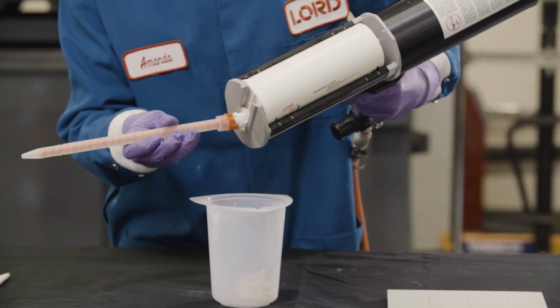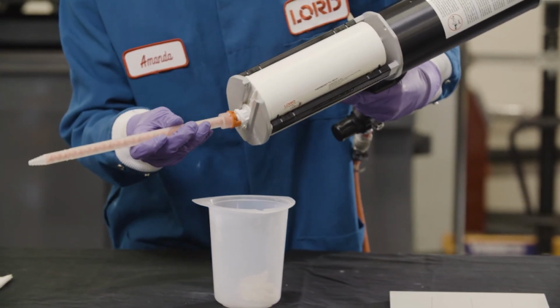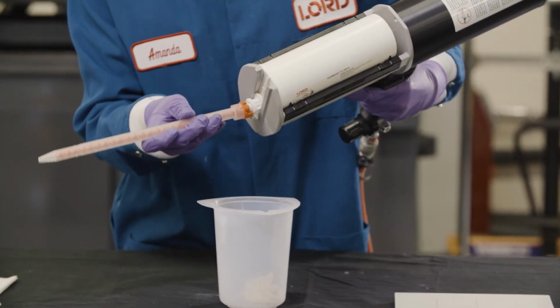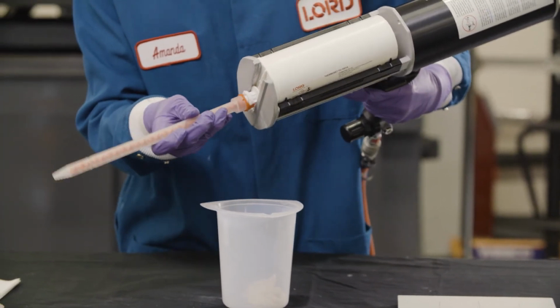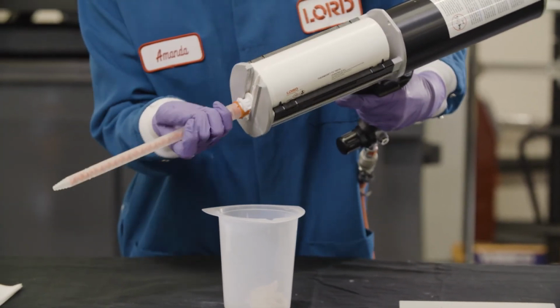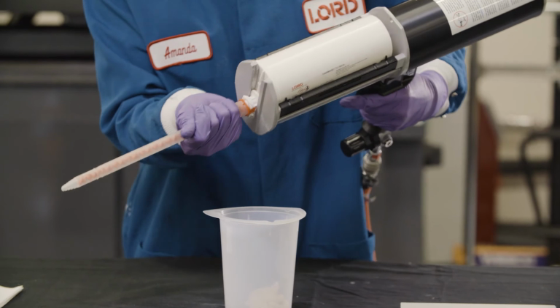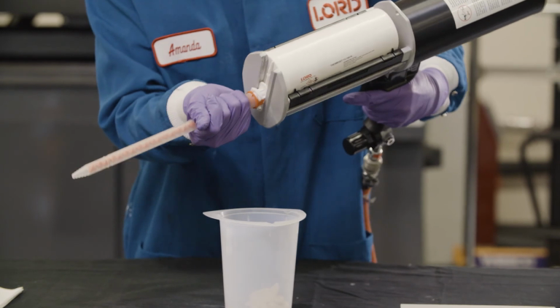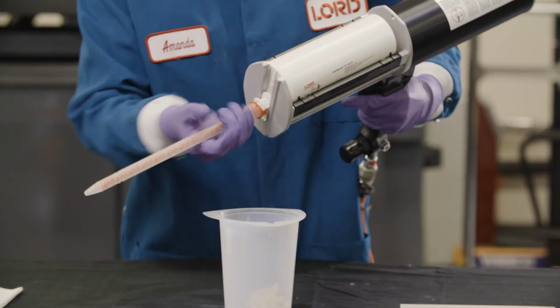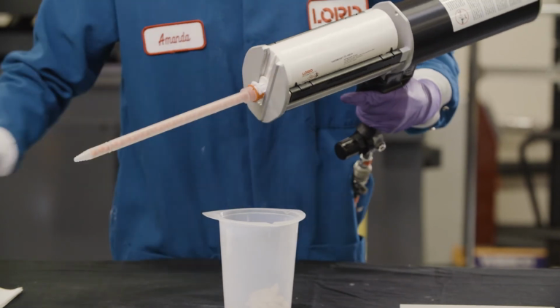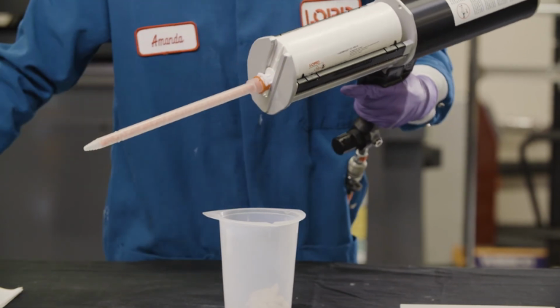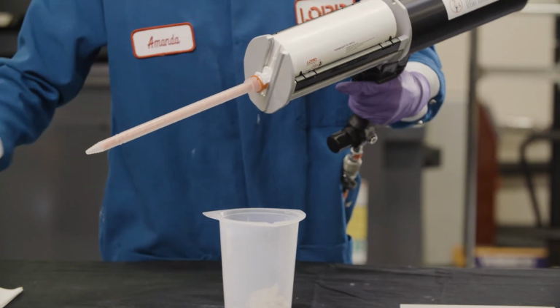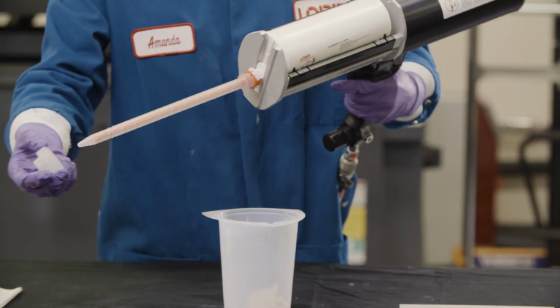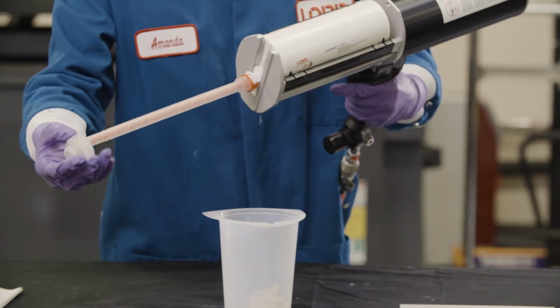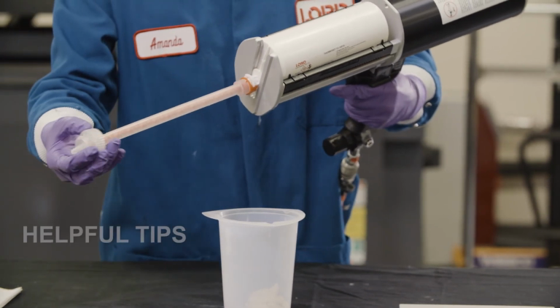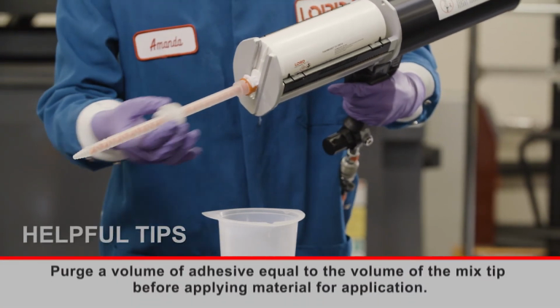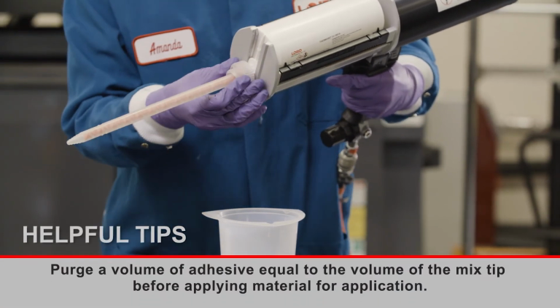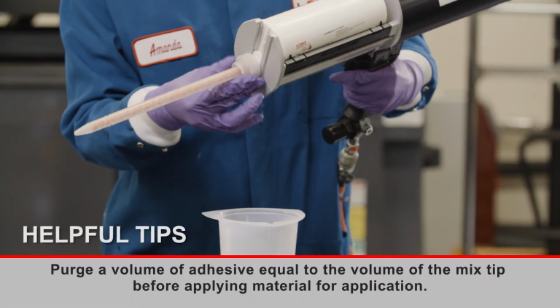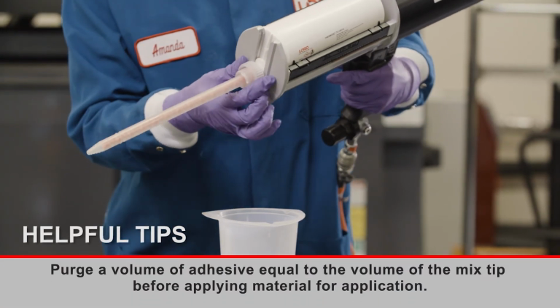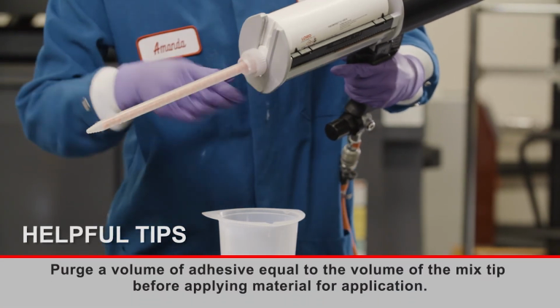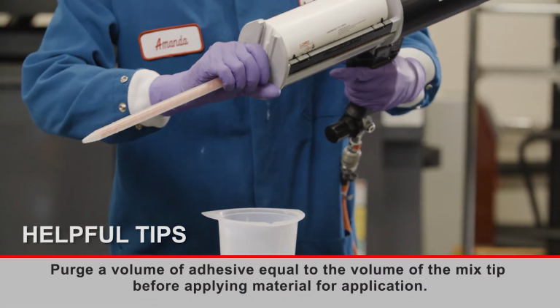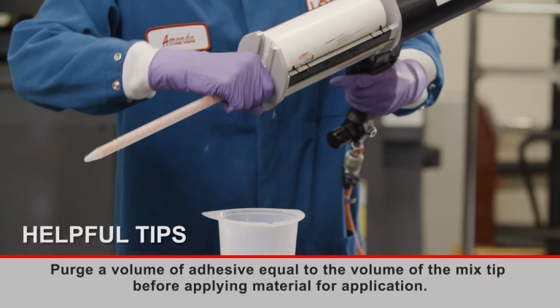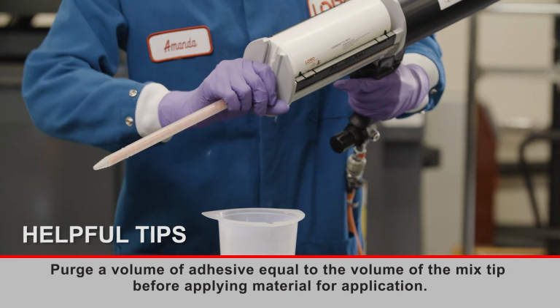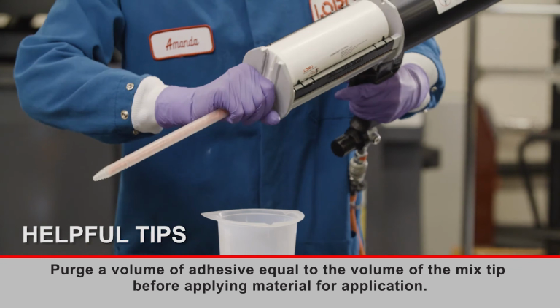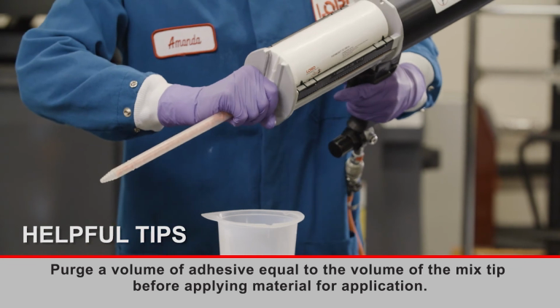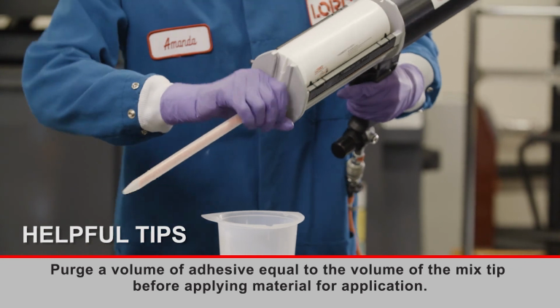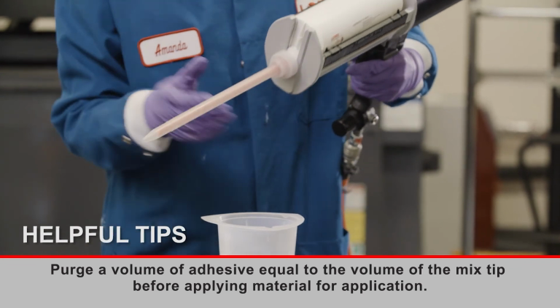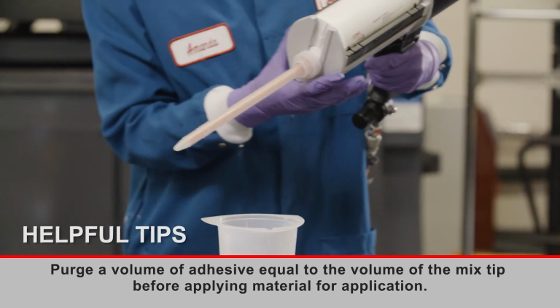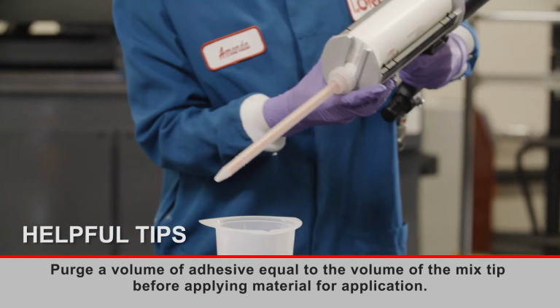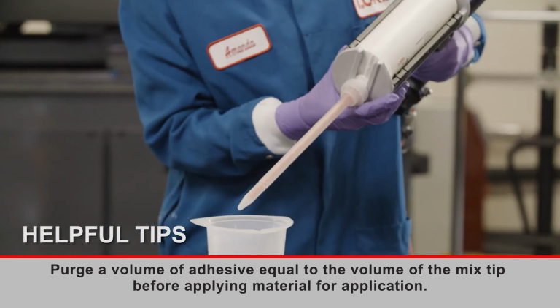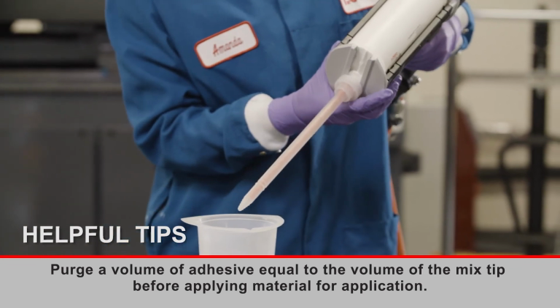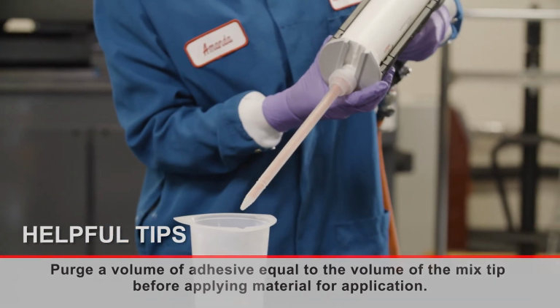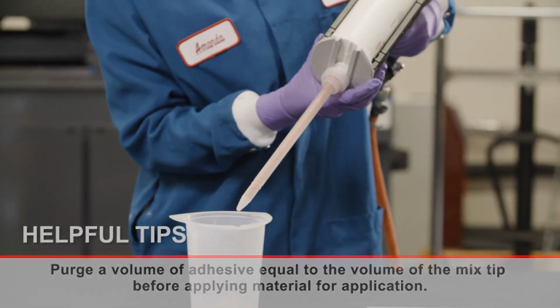Put on a new static mix tip and screw on the retaining nut, then purge a volume of adhesive equal to the volume of the mix tip before applying material for application.